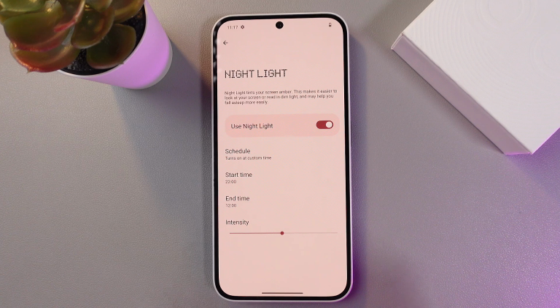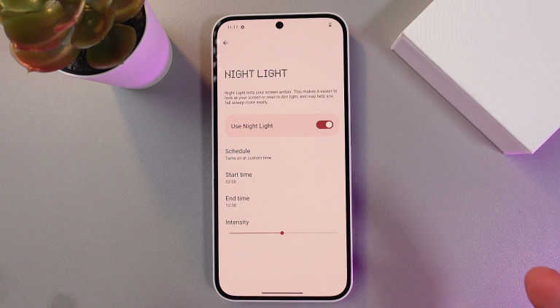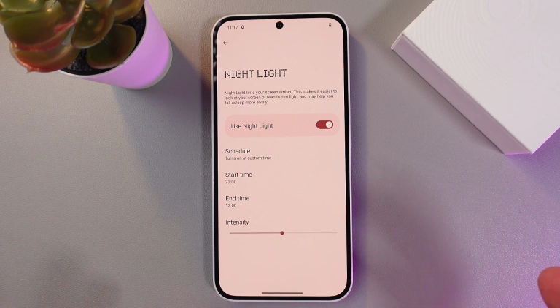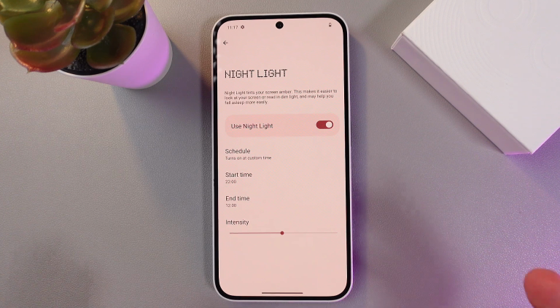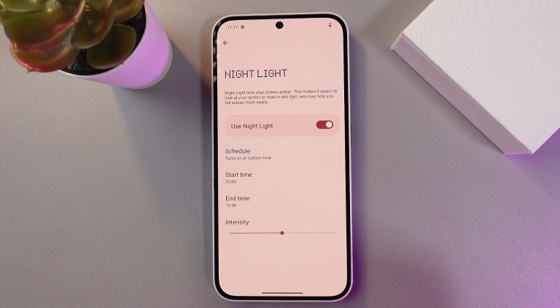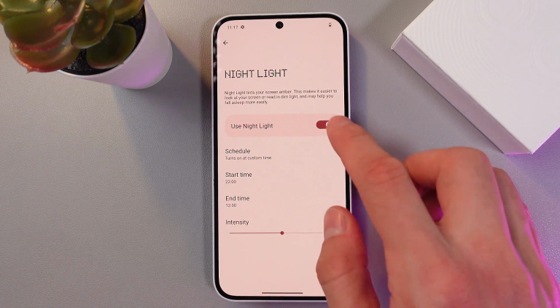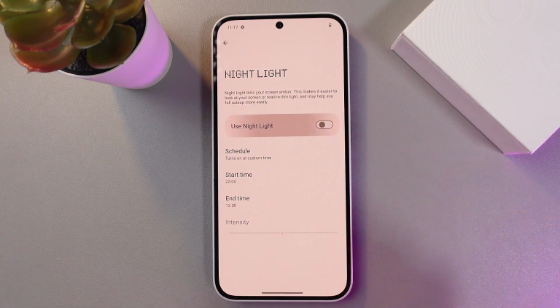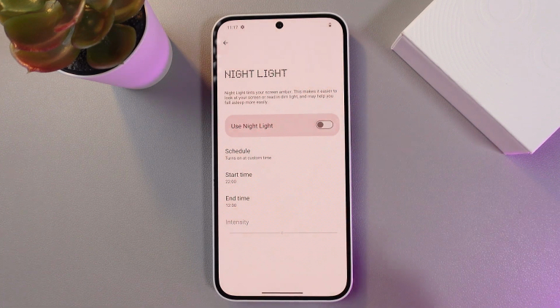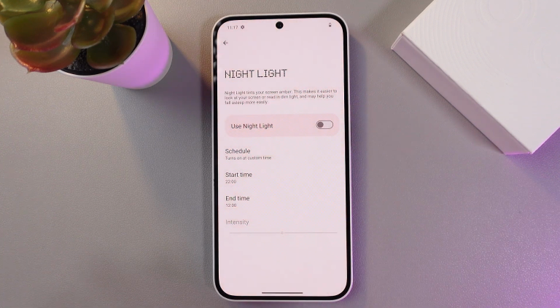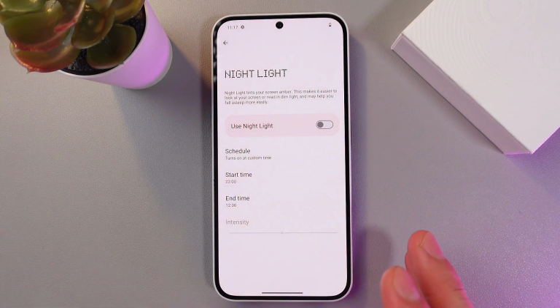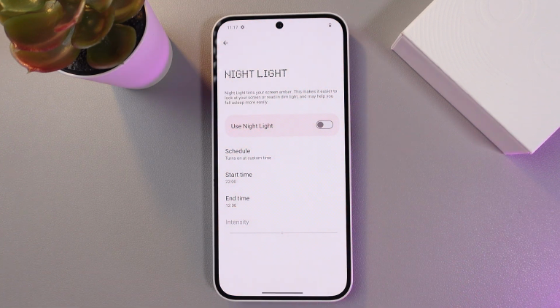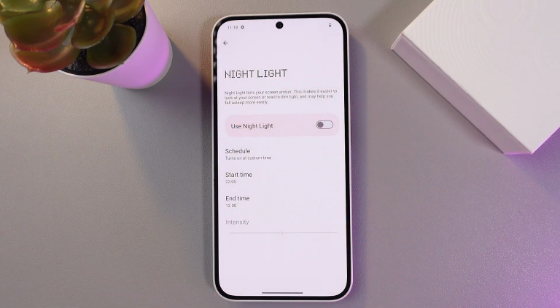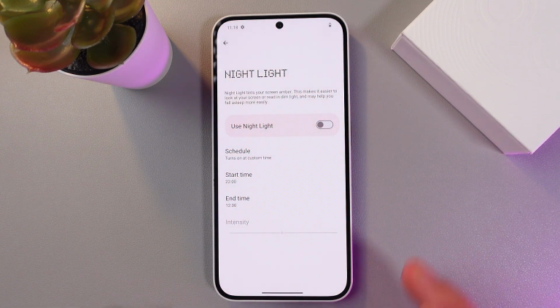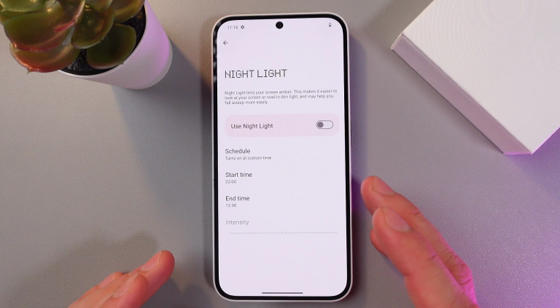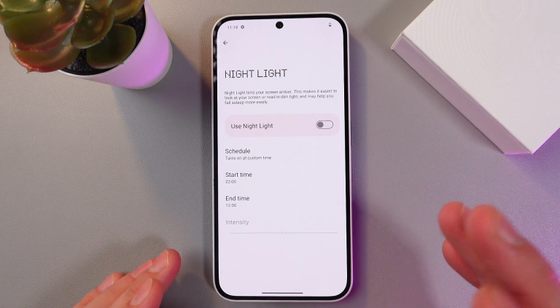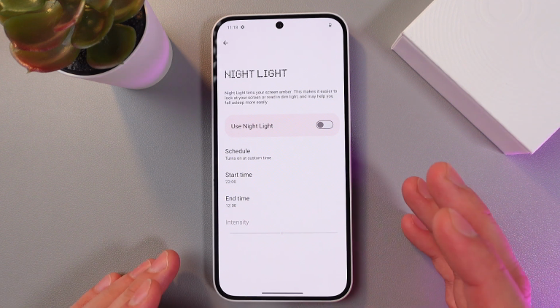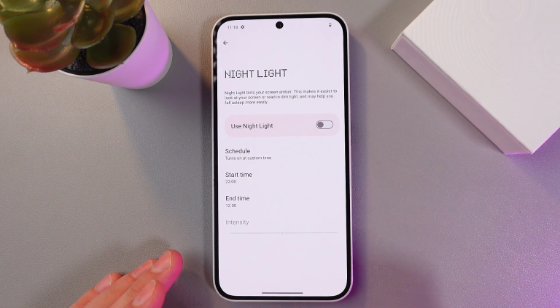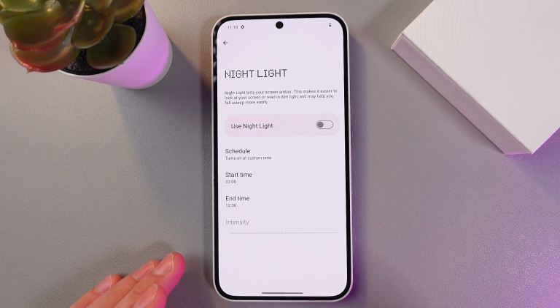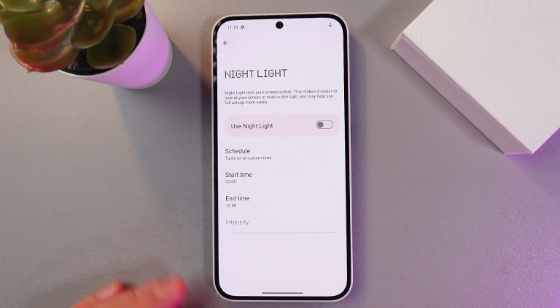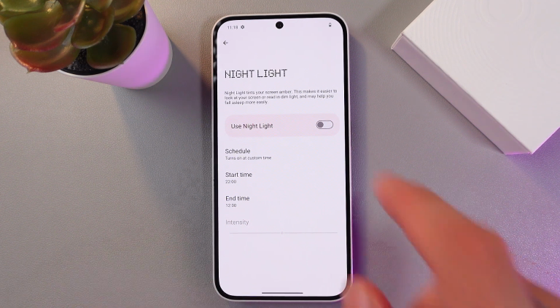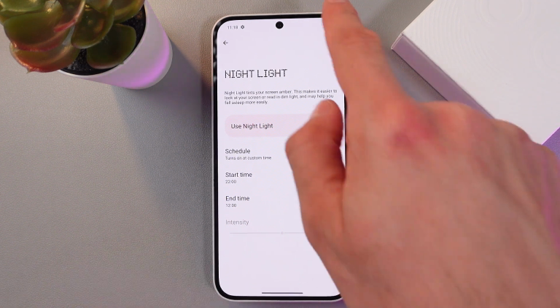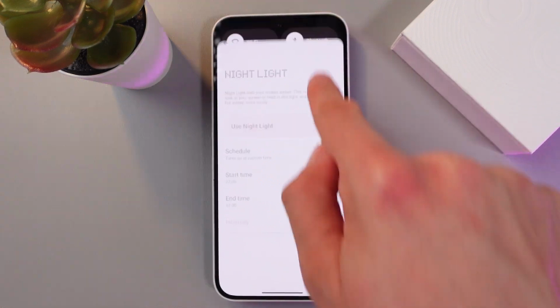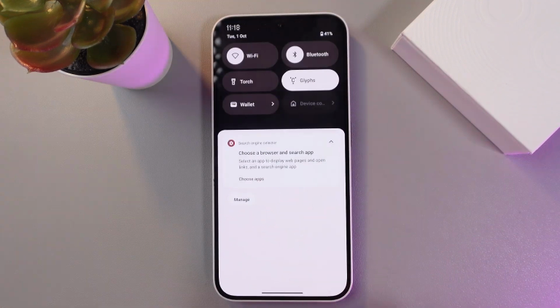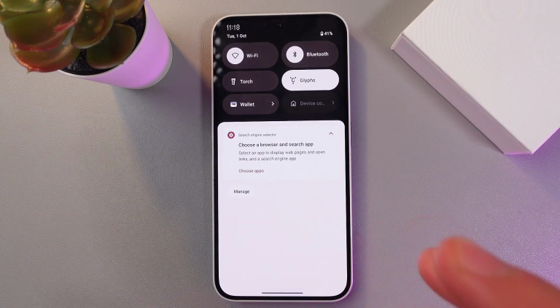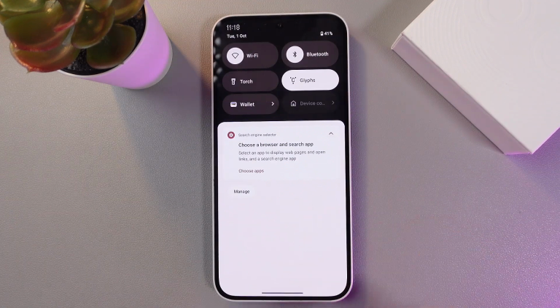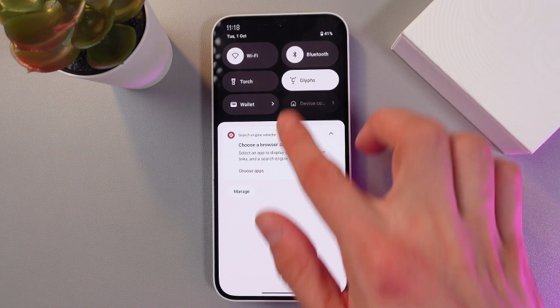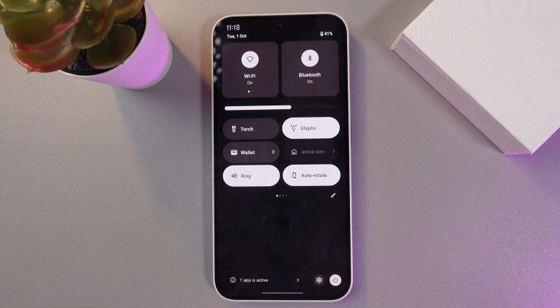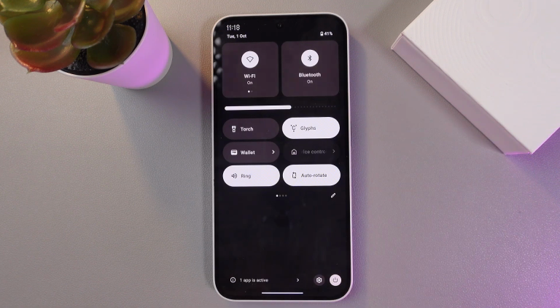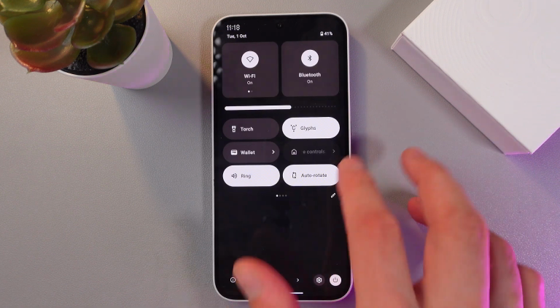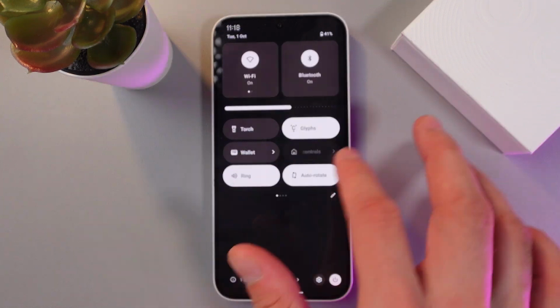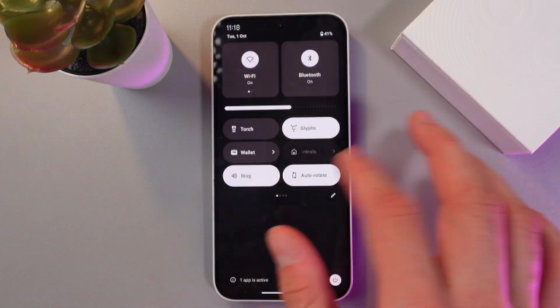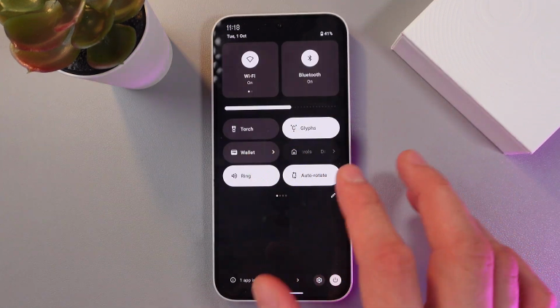So easy as that. To turn your nightlight off, simply press on the switch one more time, and that's it. If you want to reach your nightlight option in a fast way, simply open up your notifications panel and scroll down.